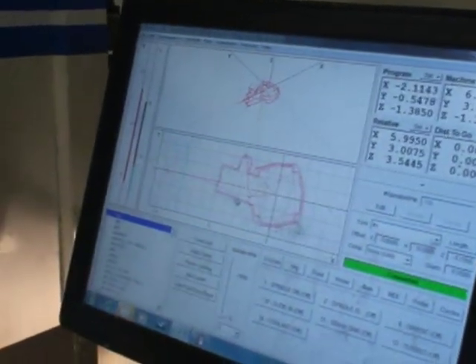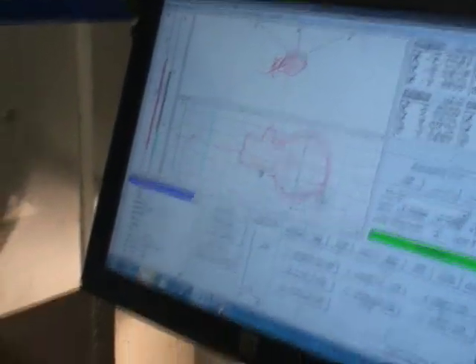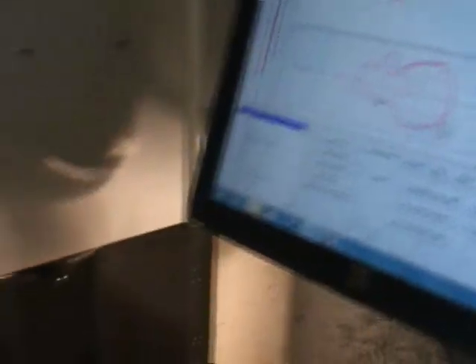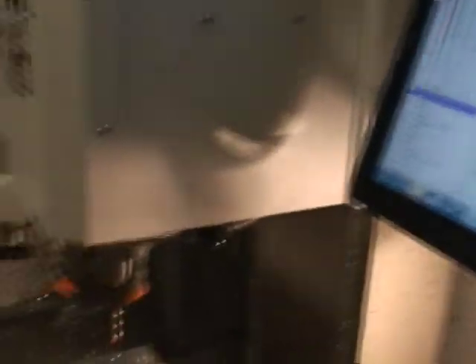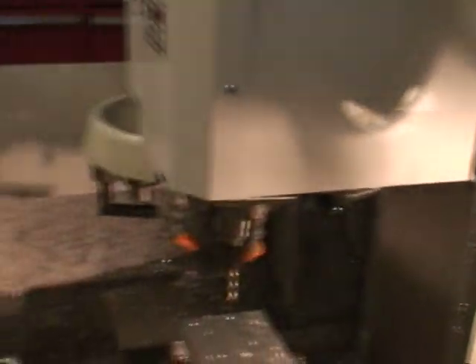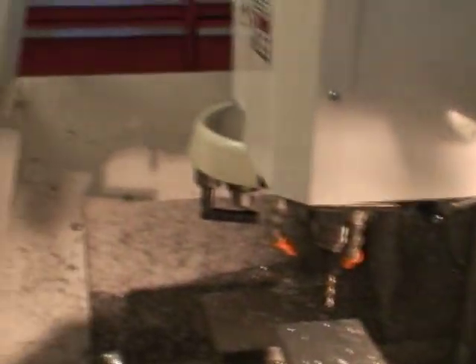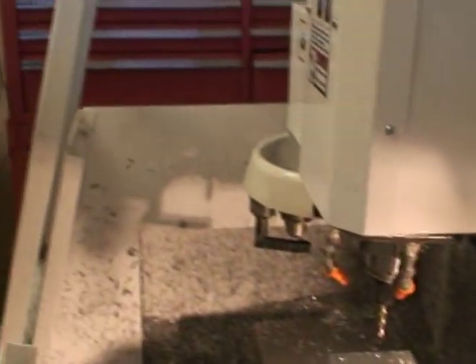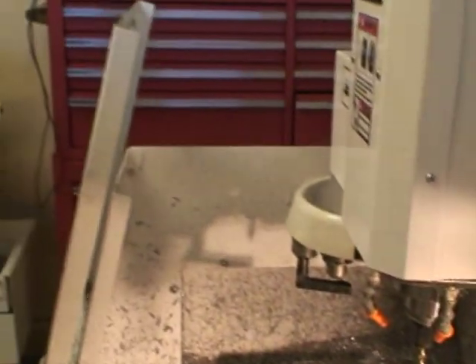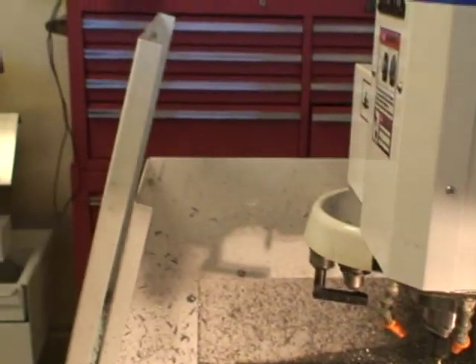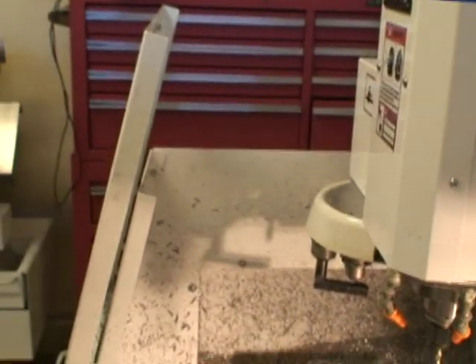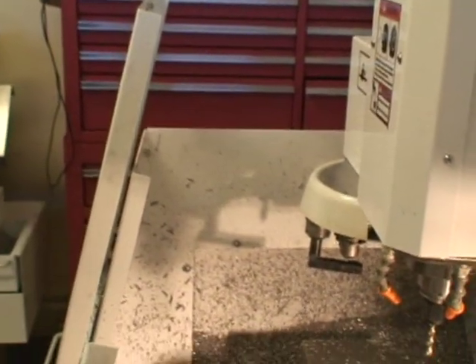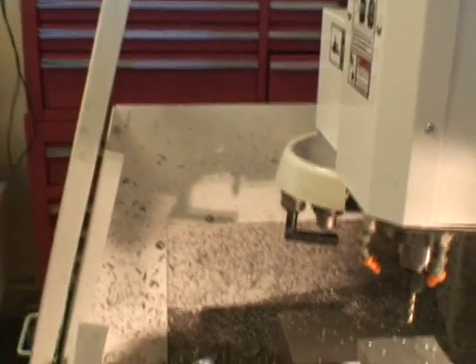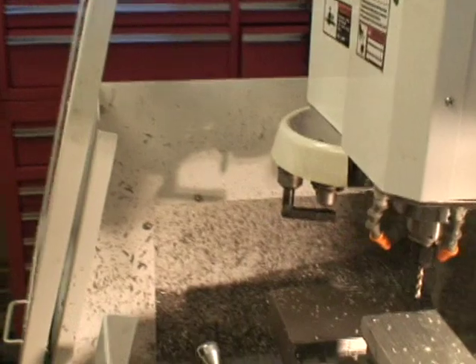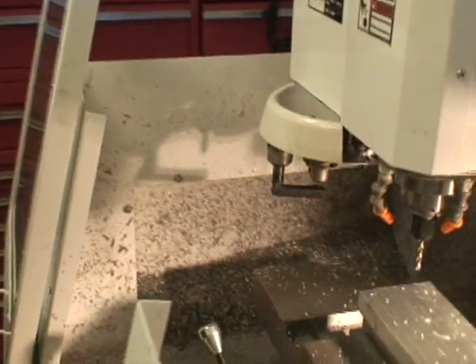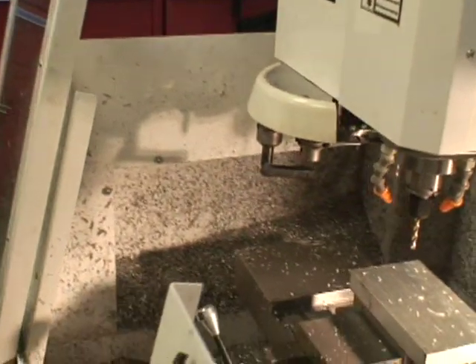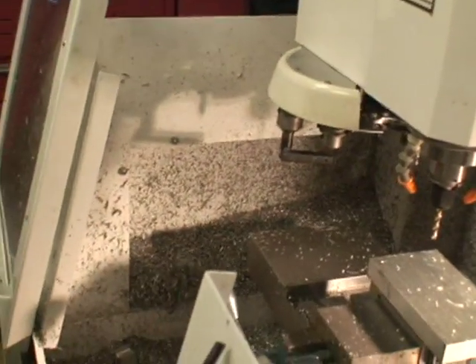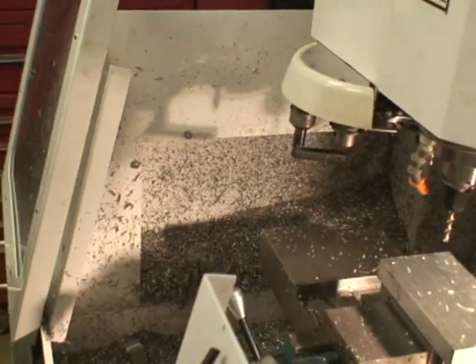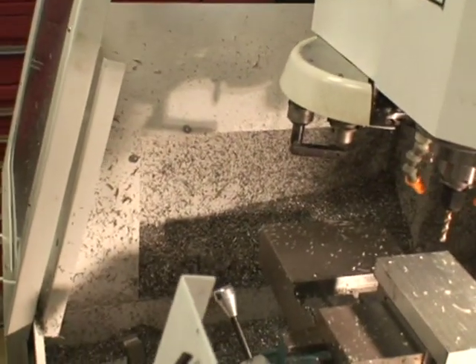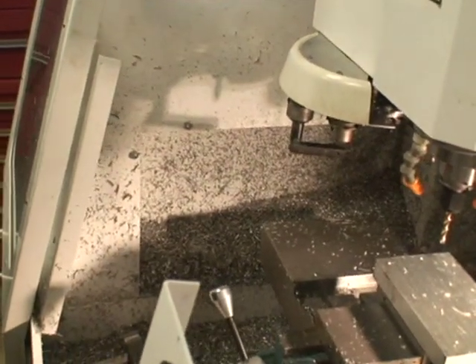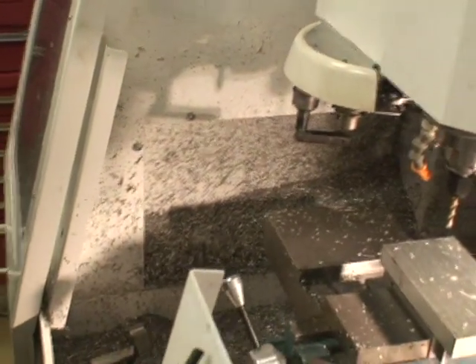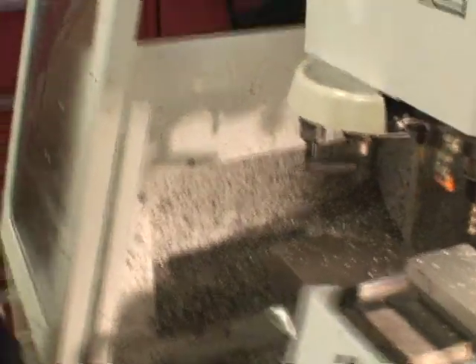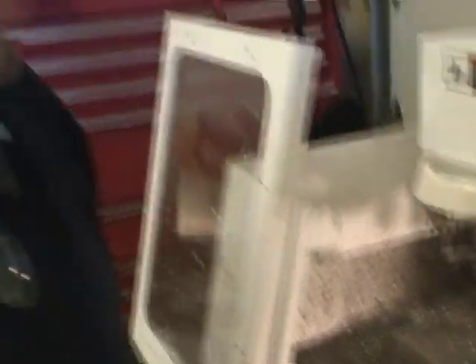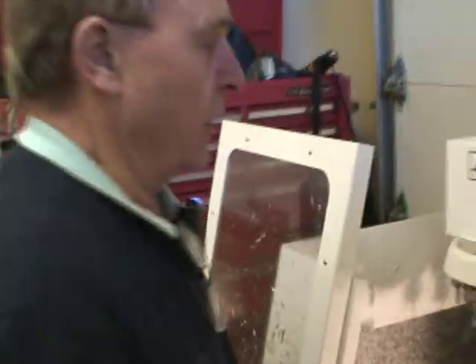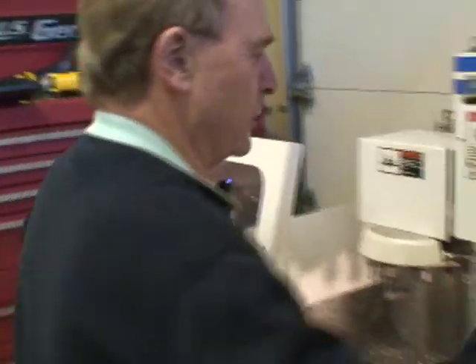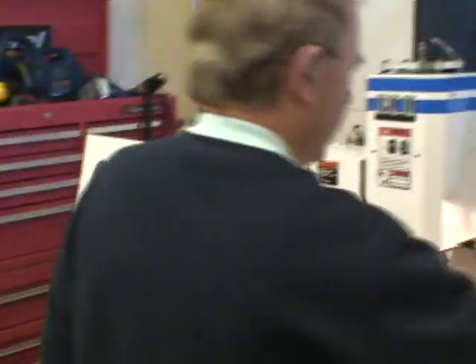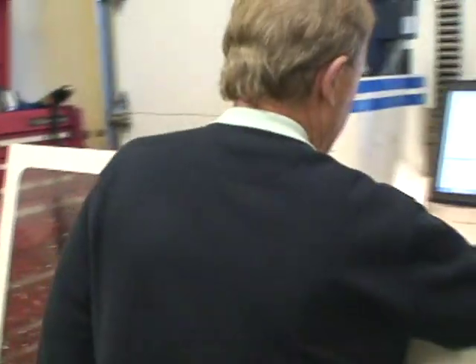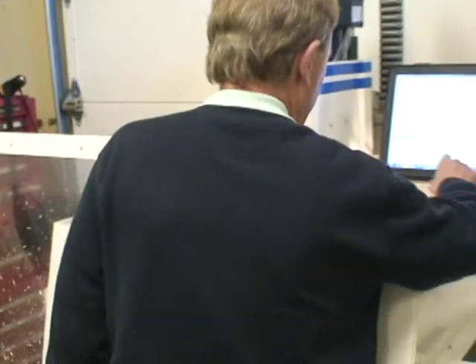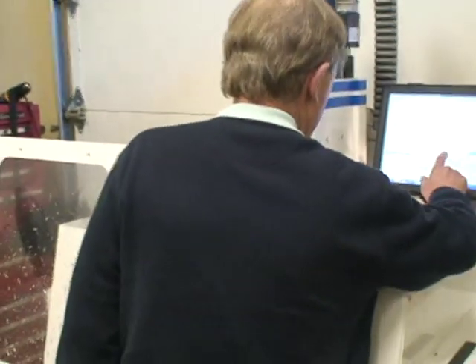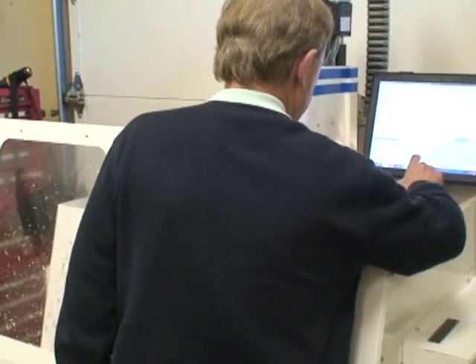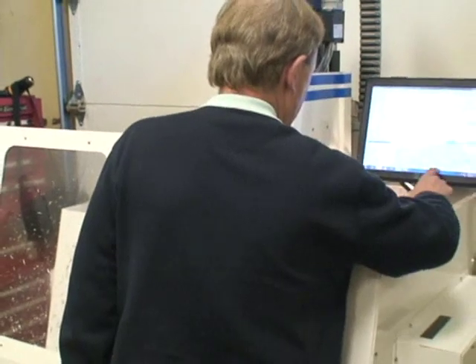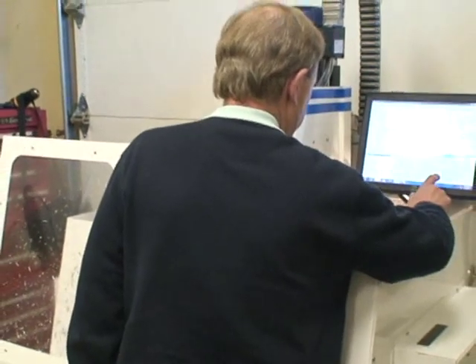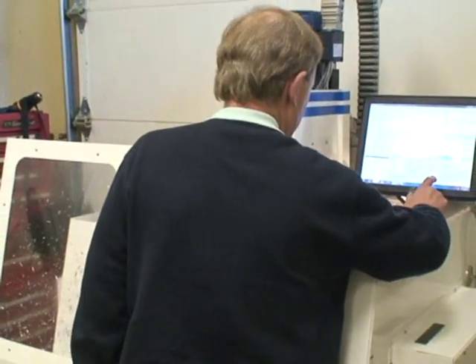As you can see, I've been making parts on this machine, and I'm ready to run one if you want to see it, so we'll just hit G-code and start.